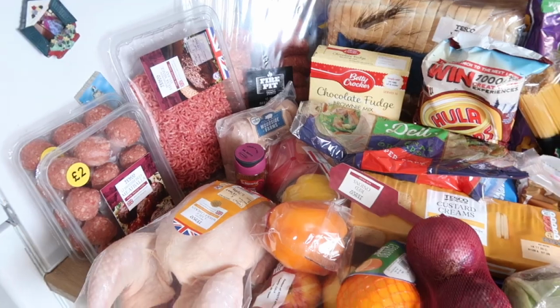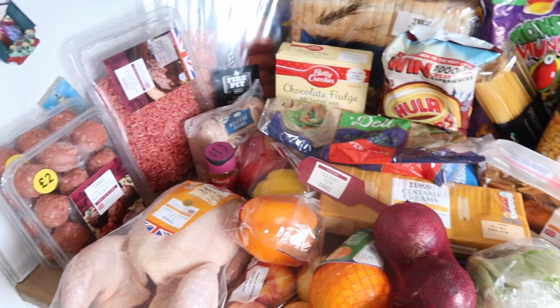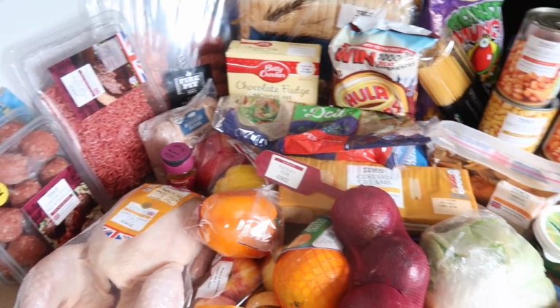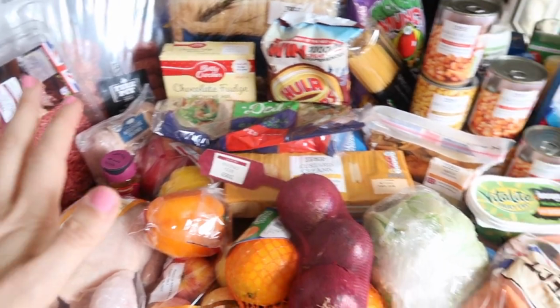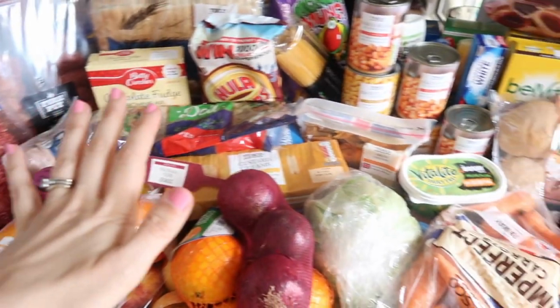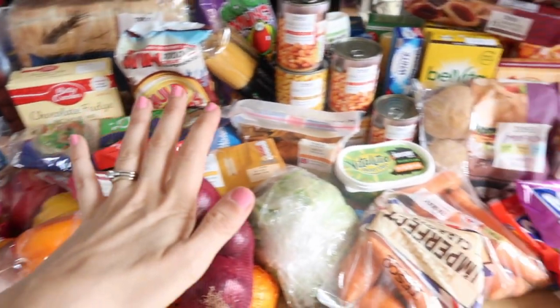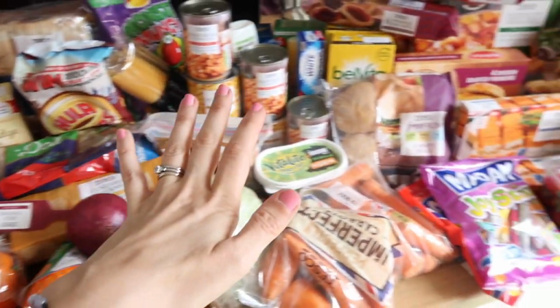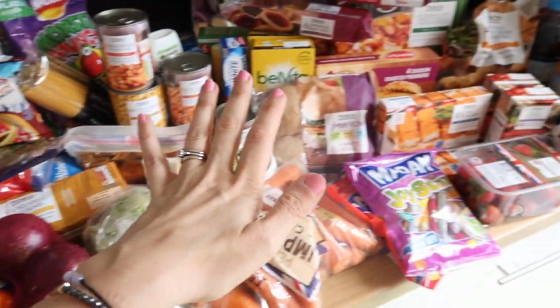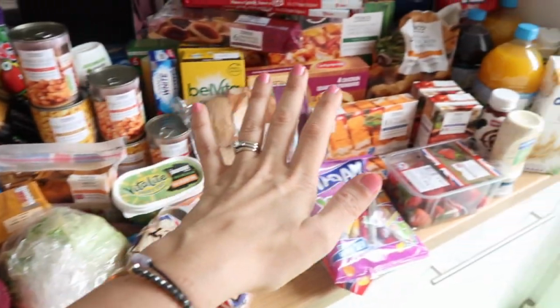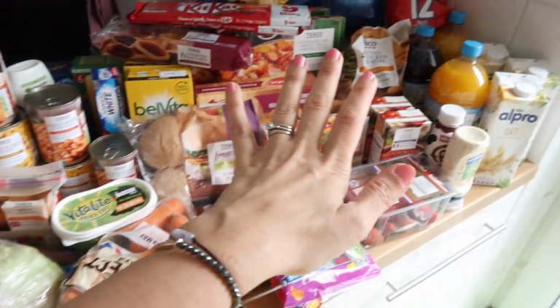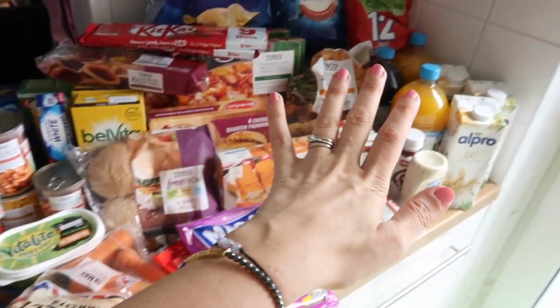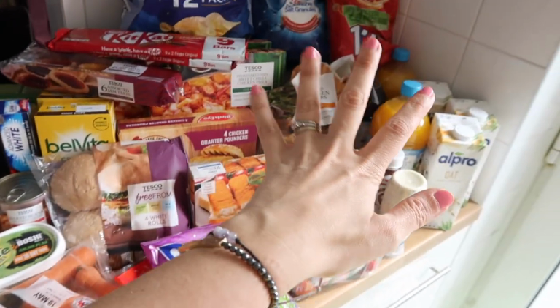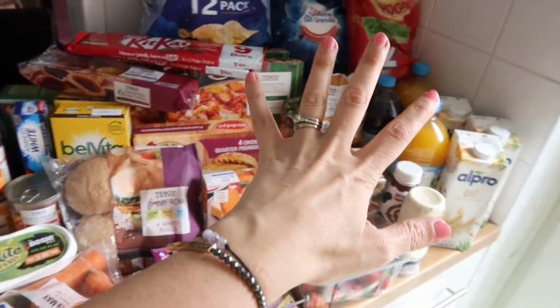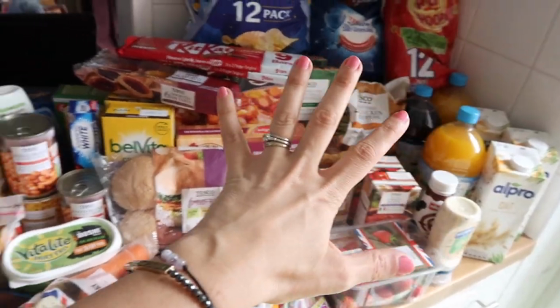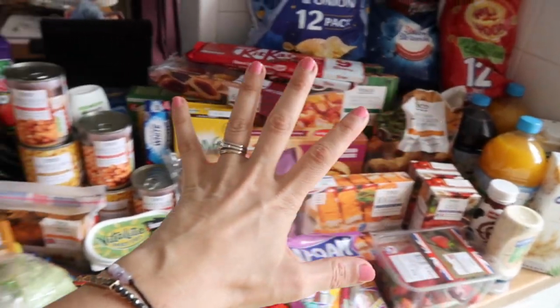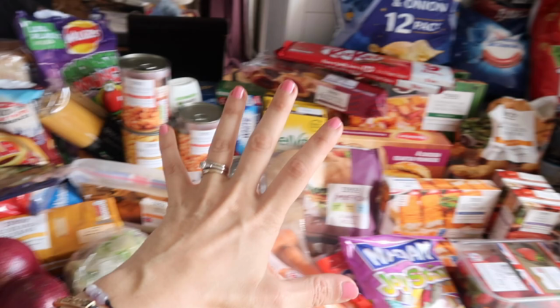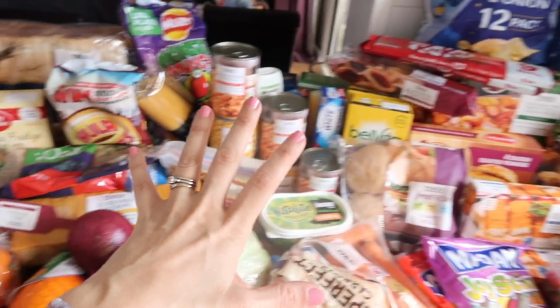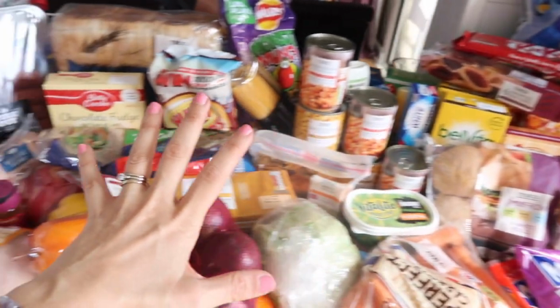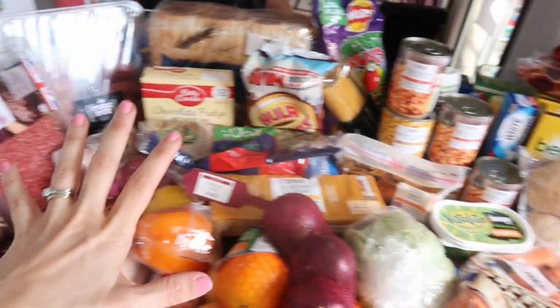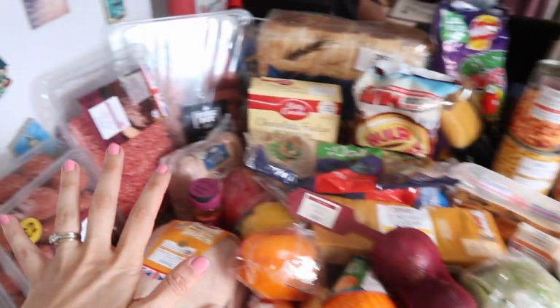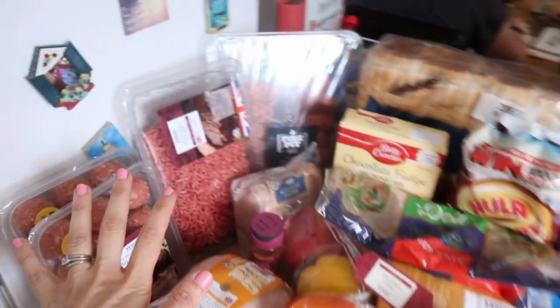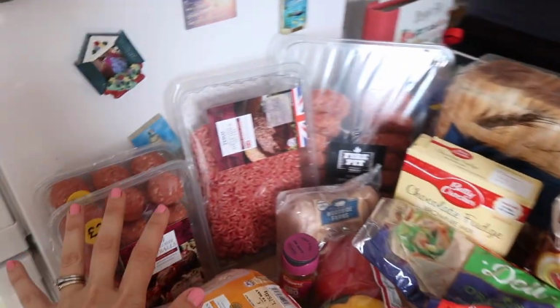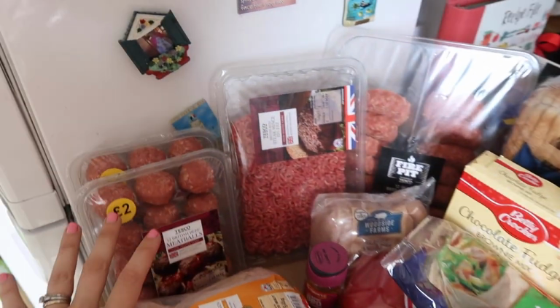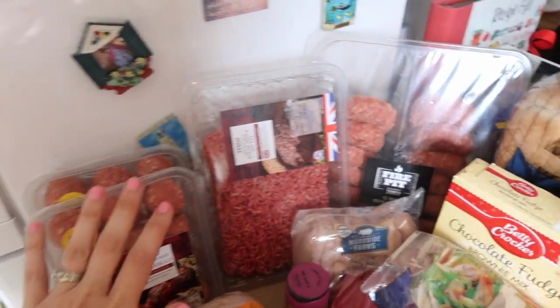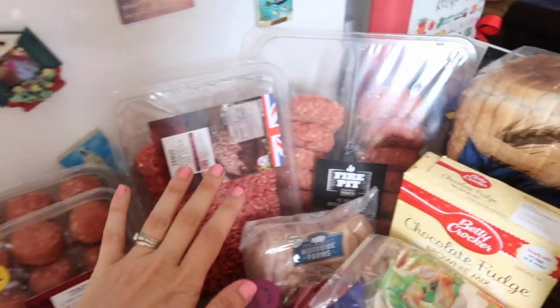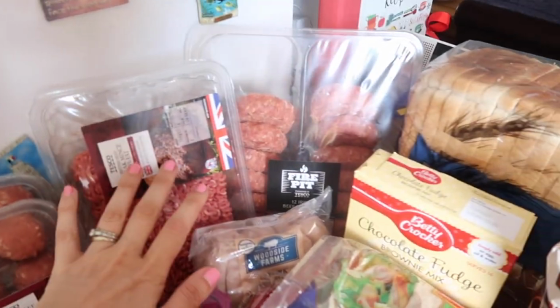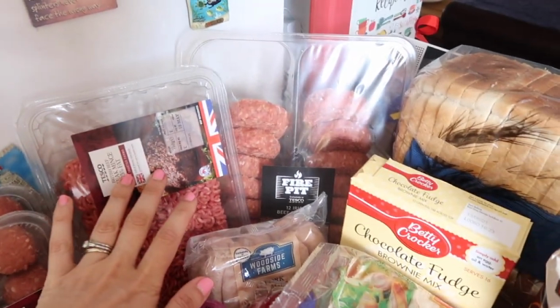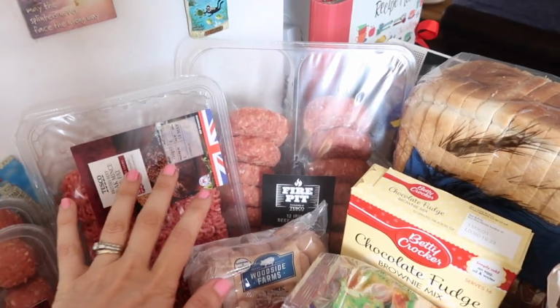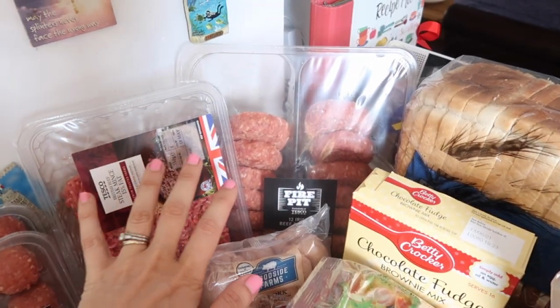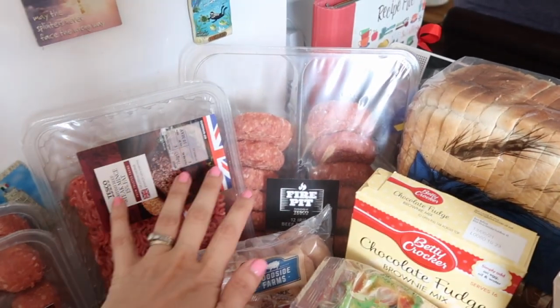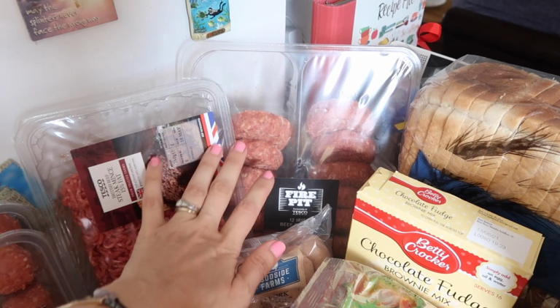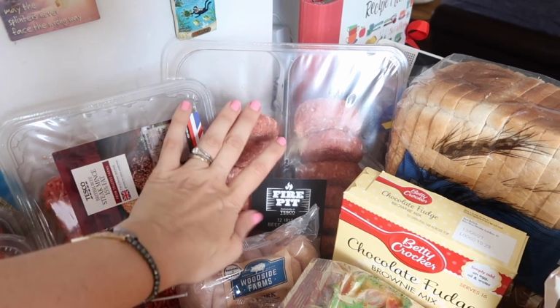So I've laid everything out. We have a really small counter so it was a bit of a cram to get it all in. But I will go through everything meal by meal first of all.